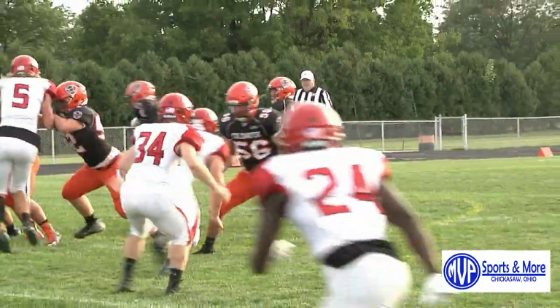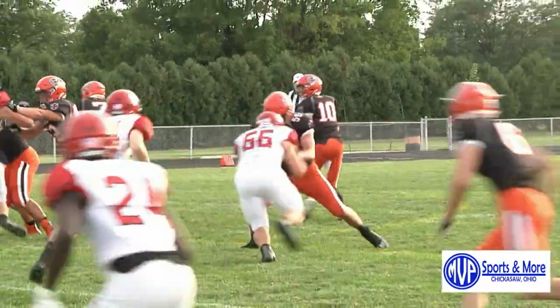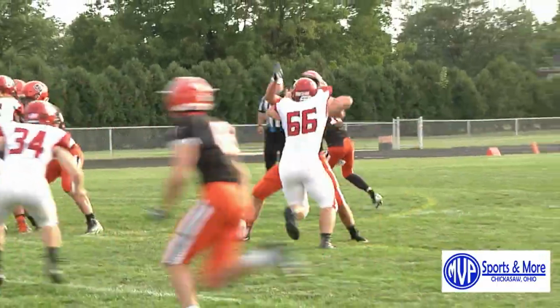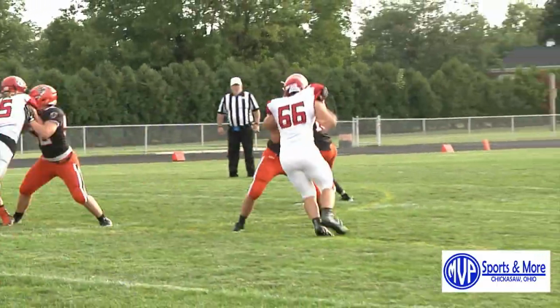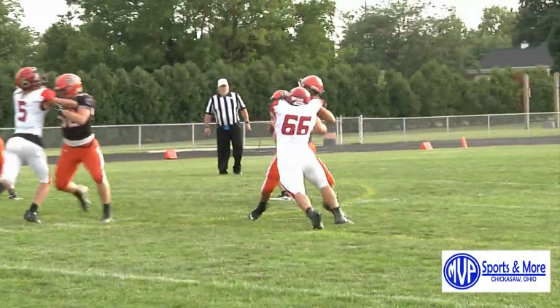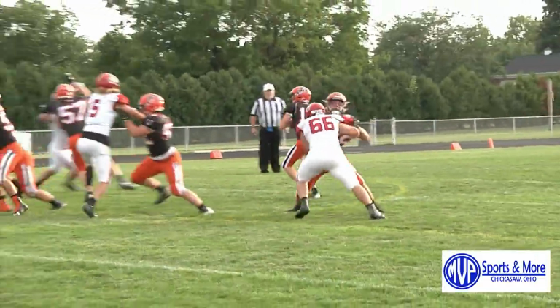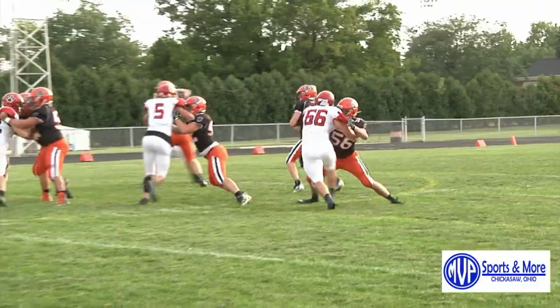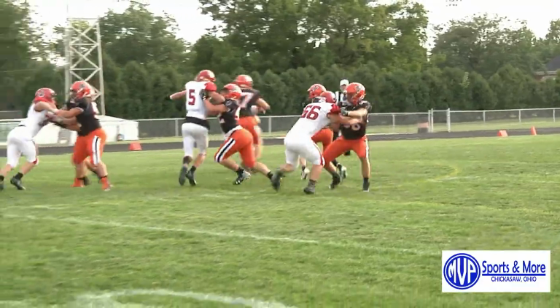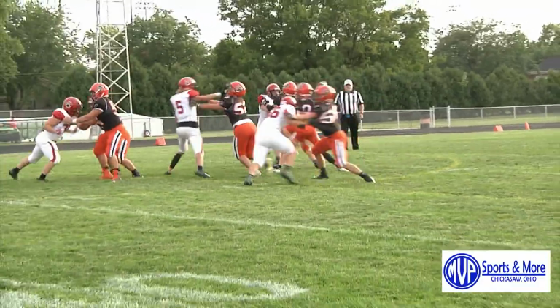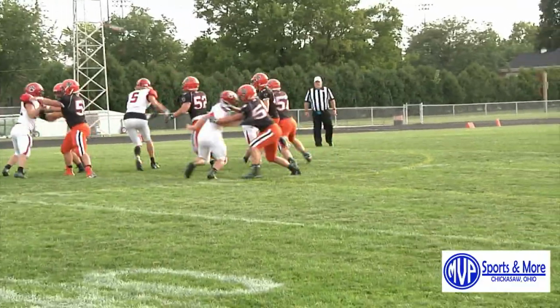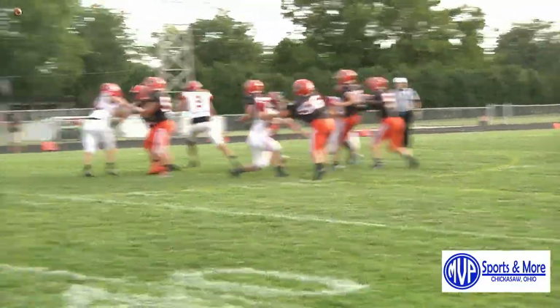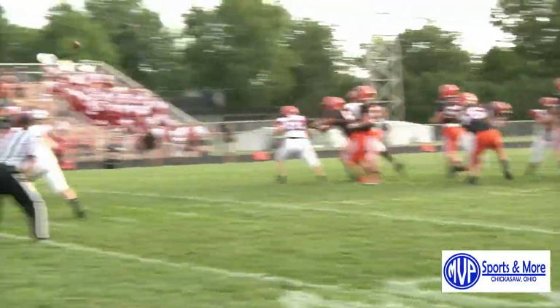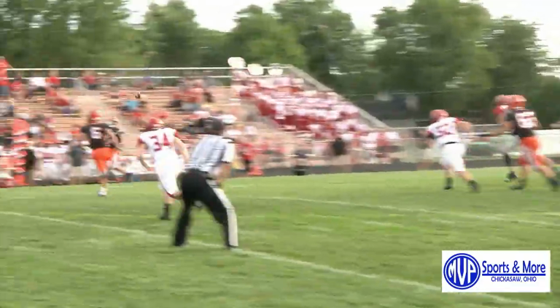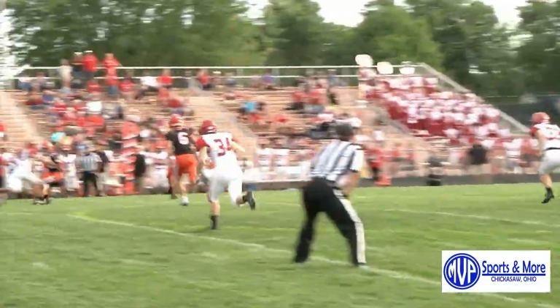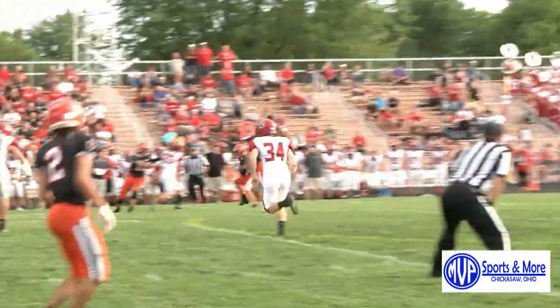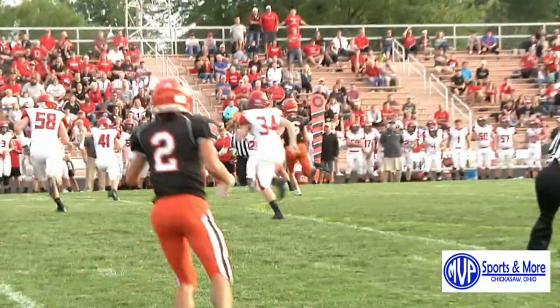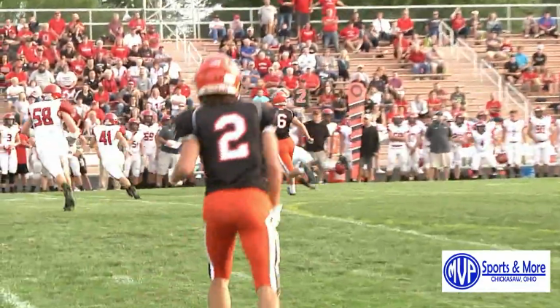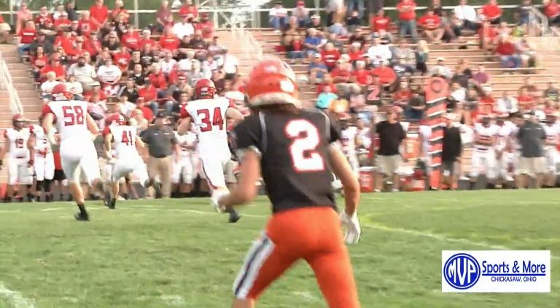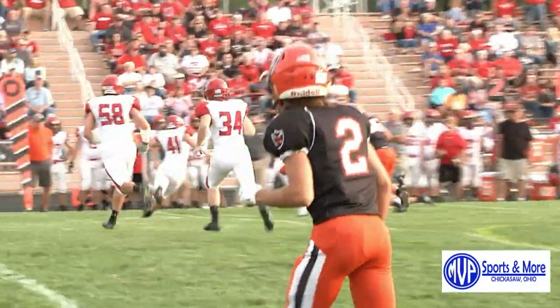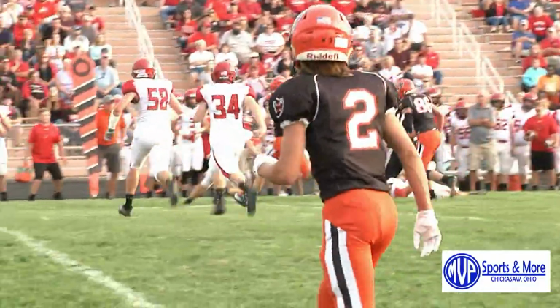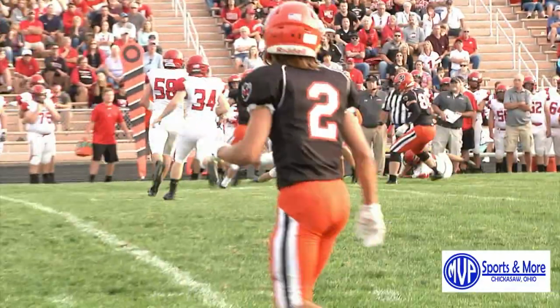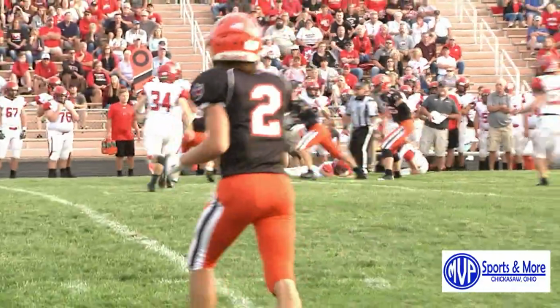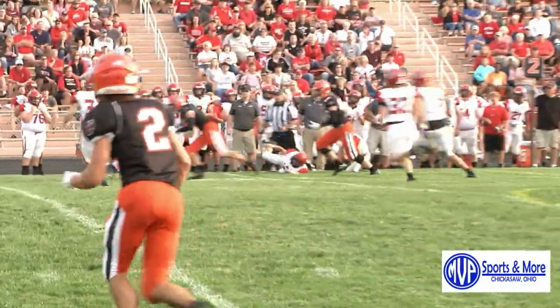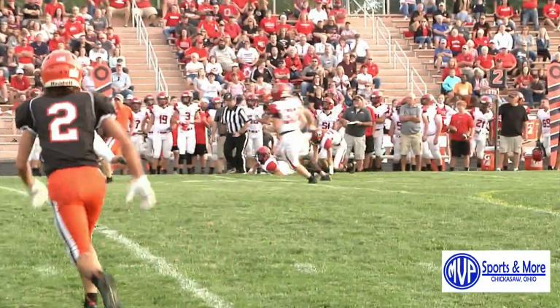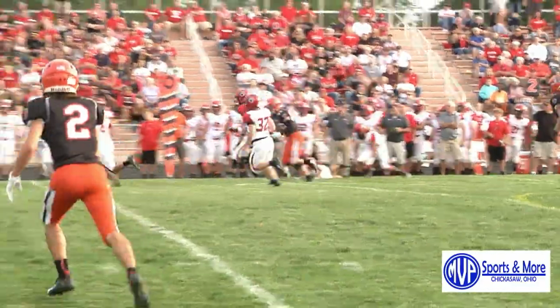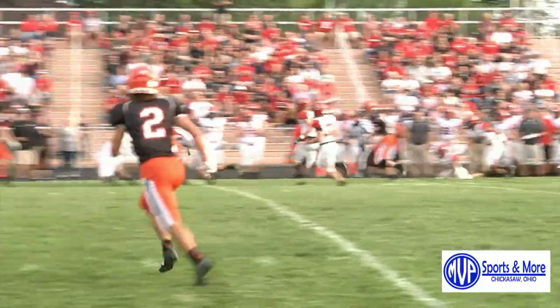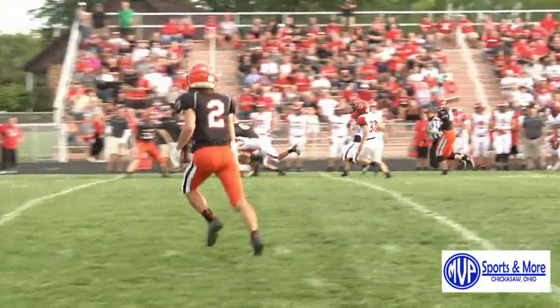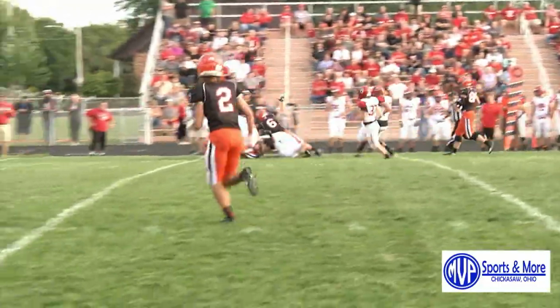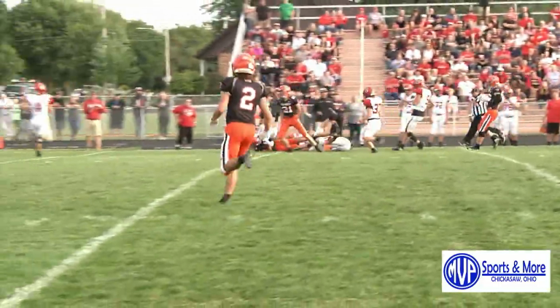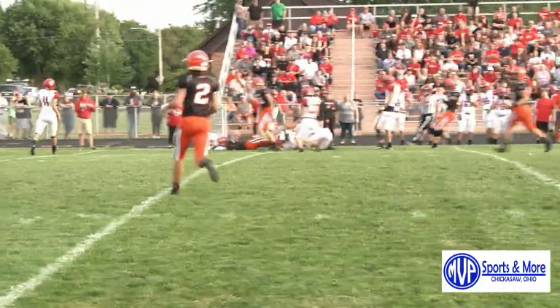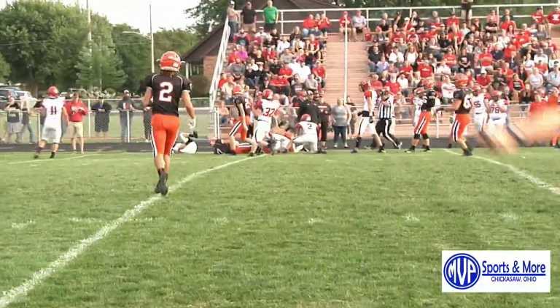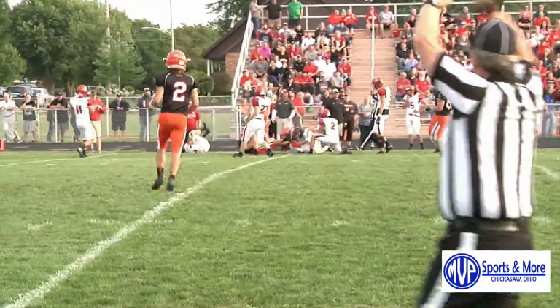Coldwater back on offense as Hemmelgarden finds his receiver Myles Blasengame on the far side of the field for the reception and a little YAC. Tough to bring him down.